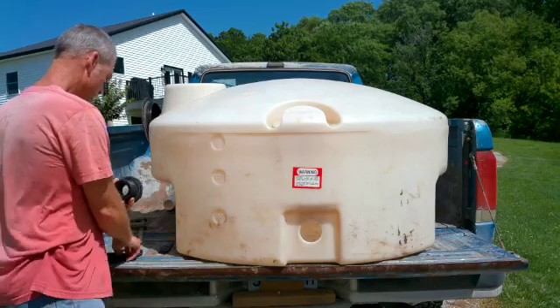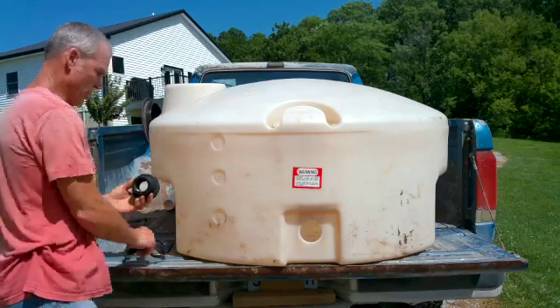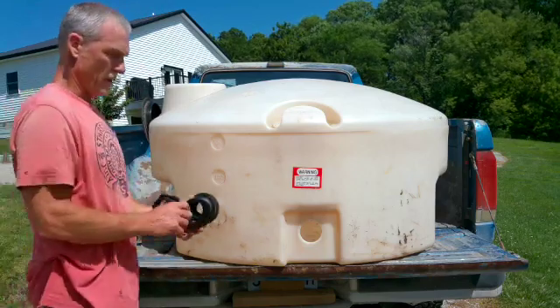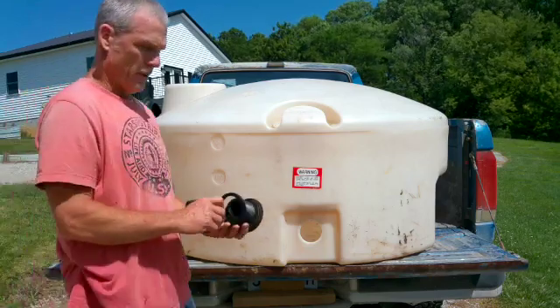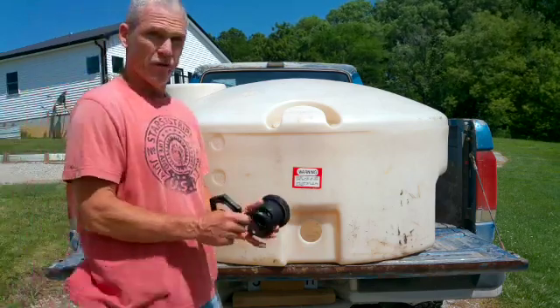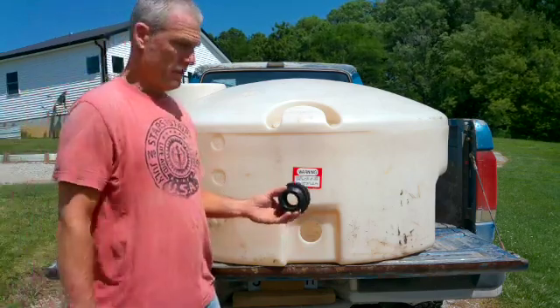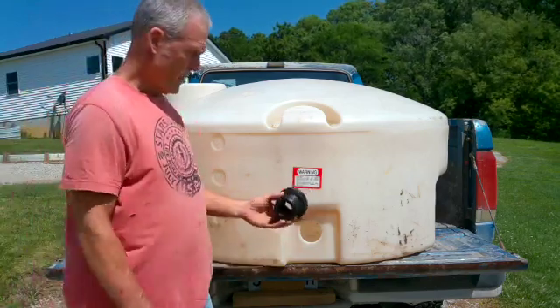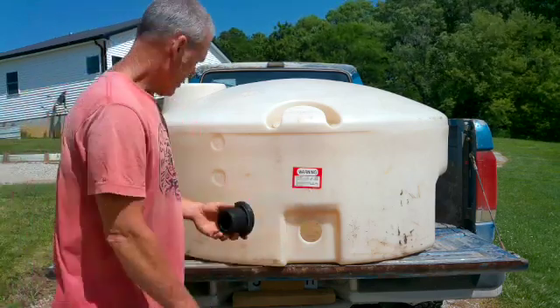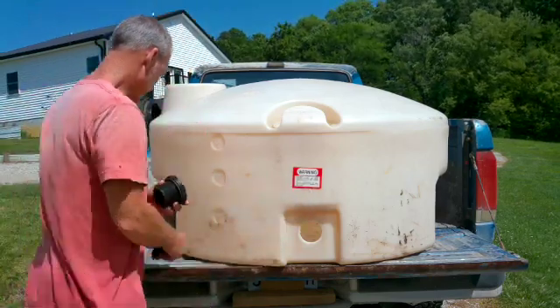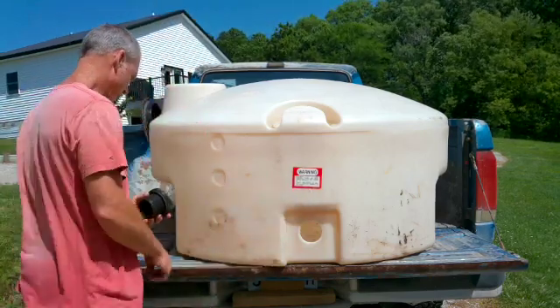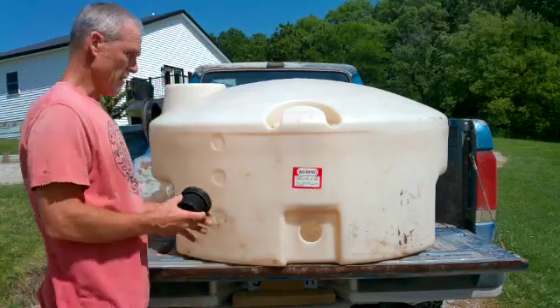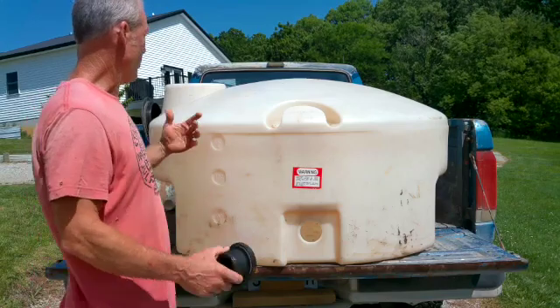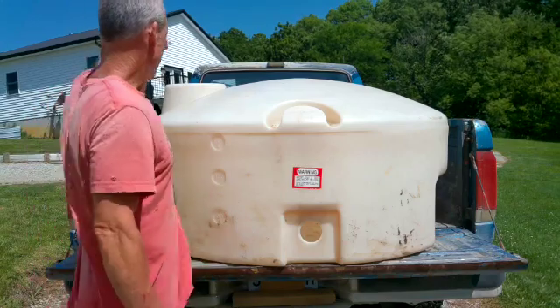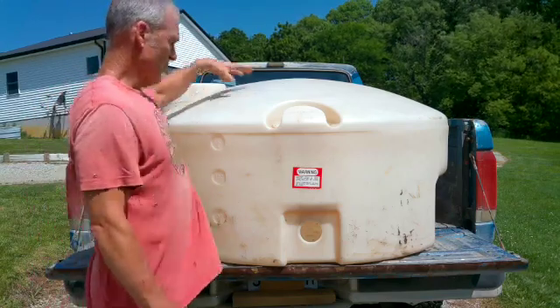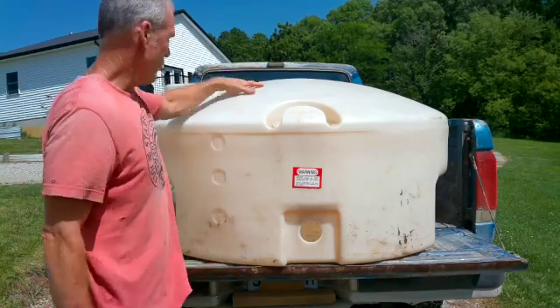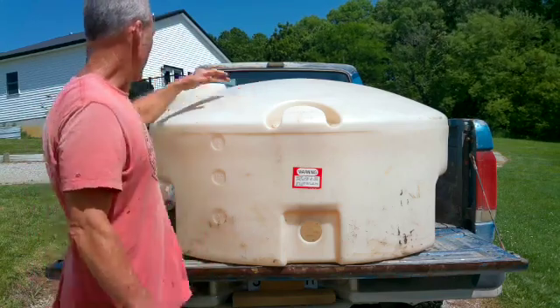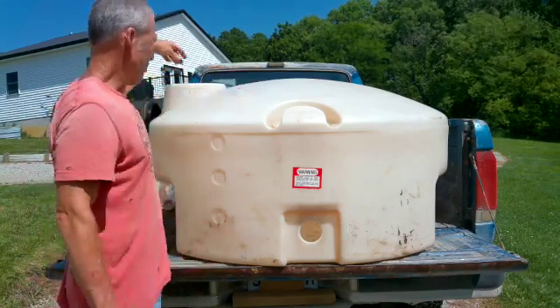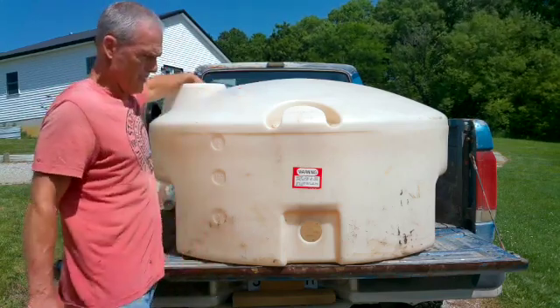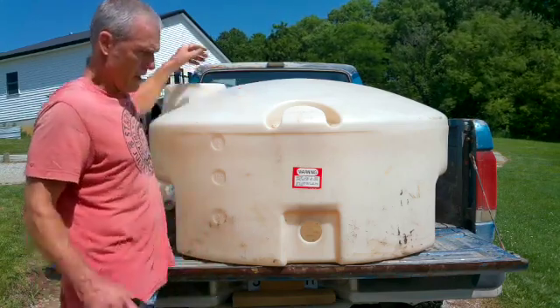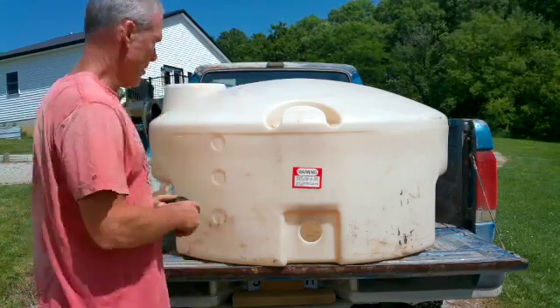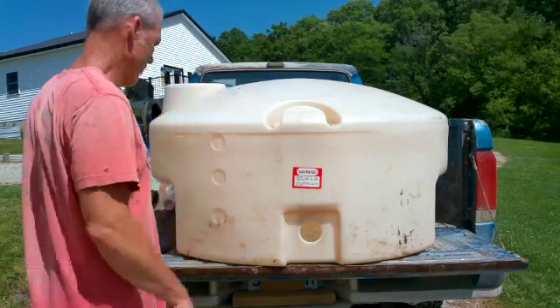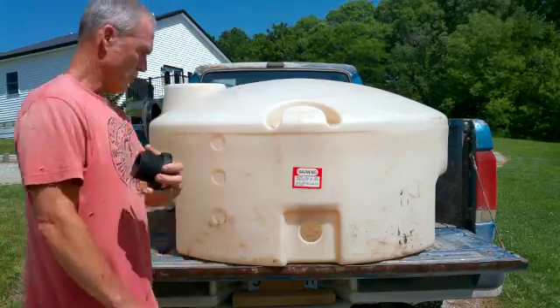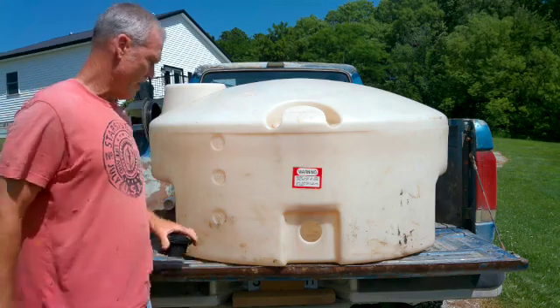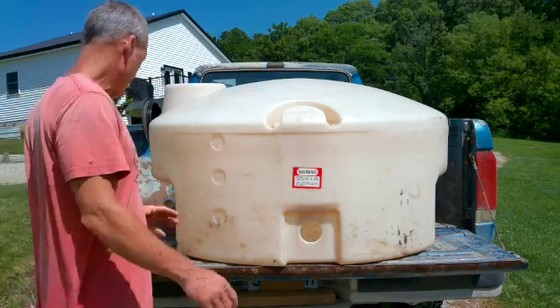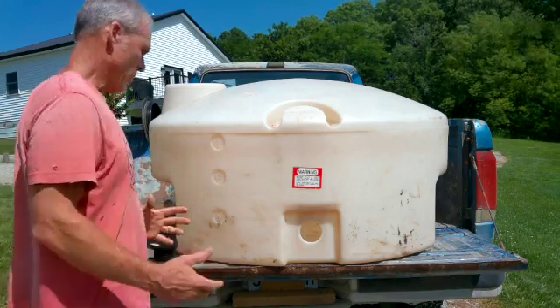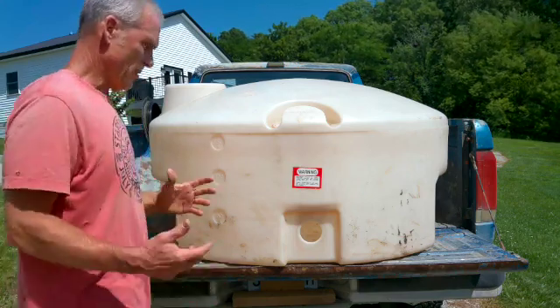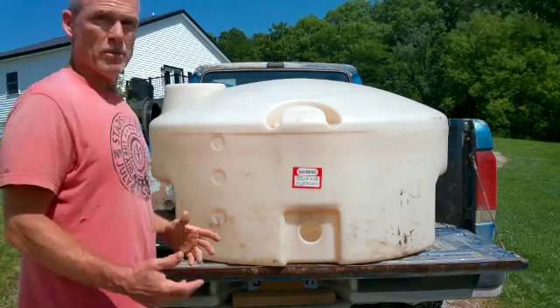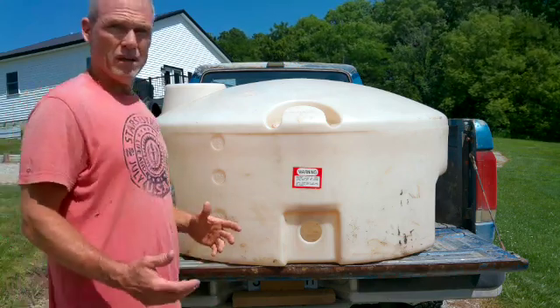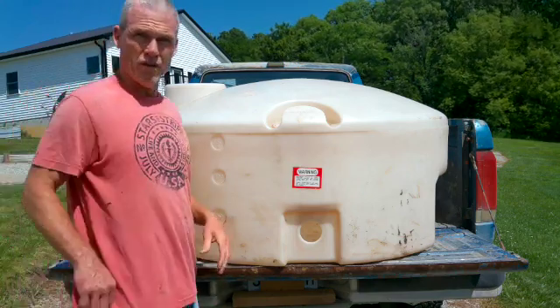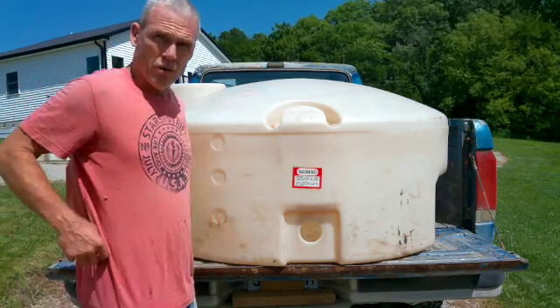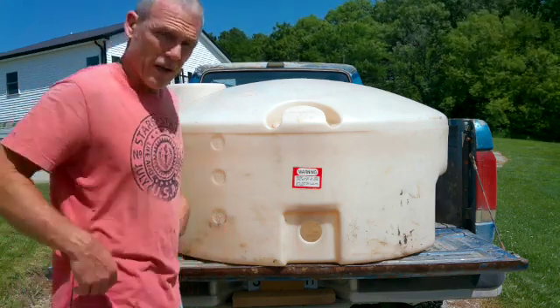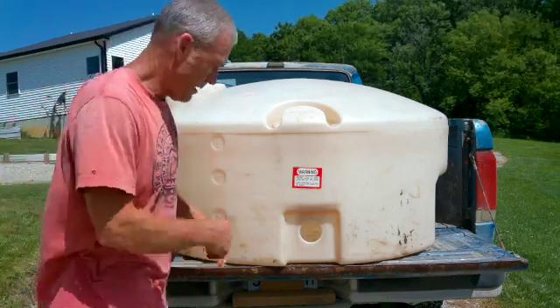You can put these on there and then thread it. This is a small tank, but you still can't reach your arm up through there and put this on. Some people may be a little confused — how do I get that on there?